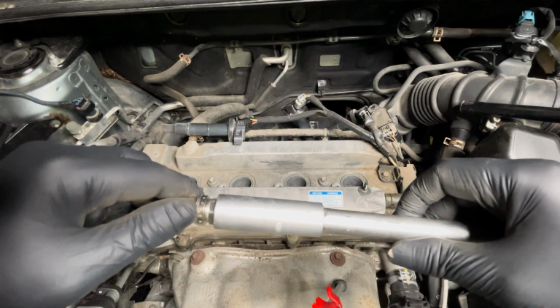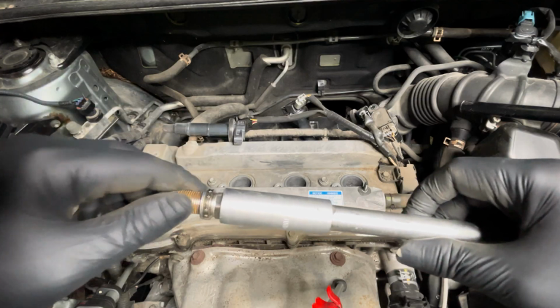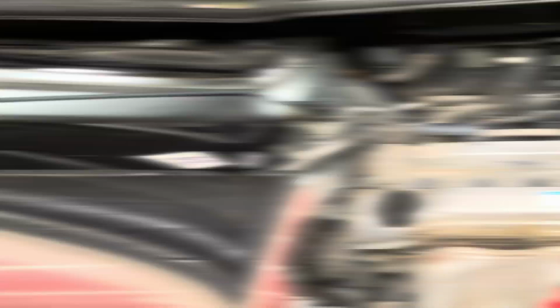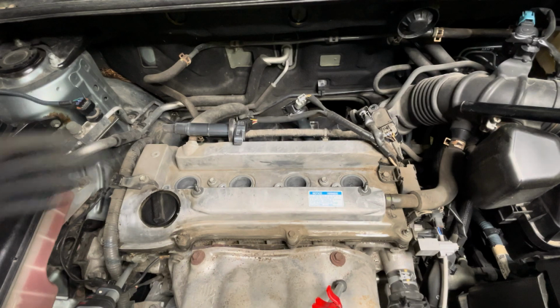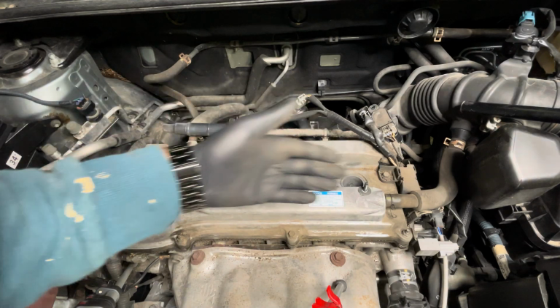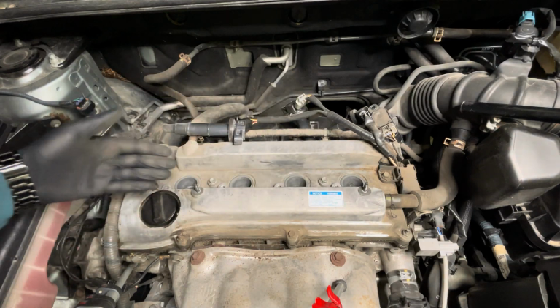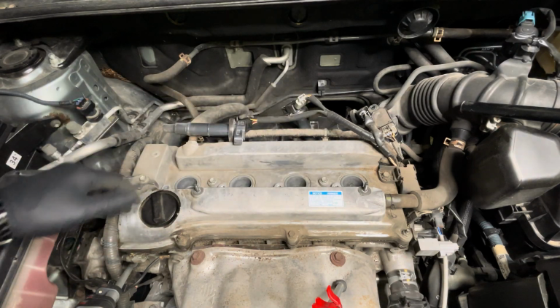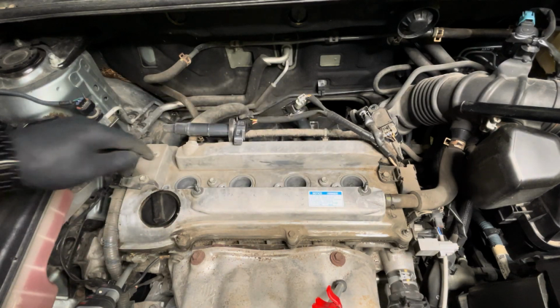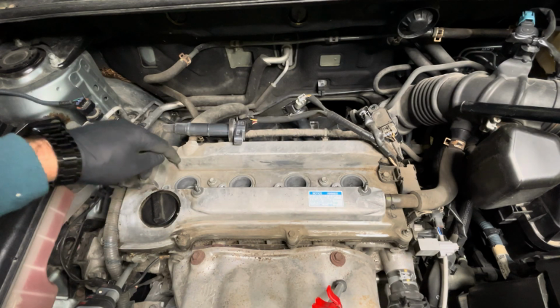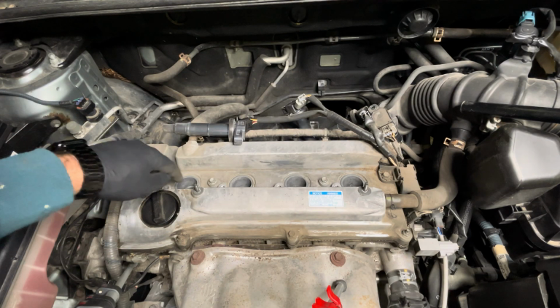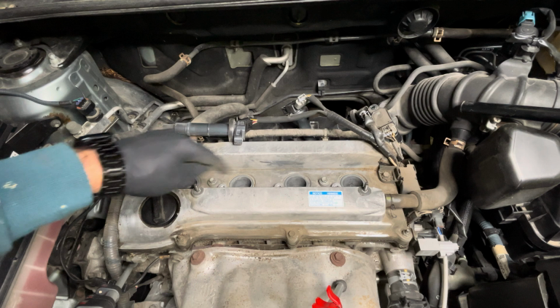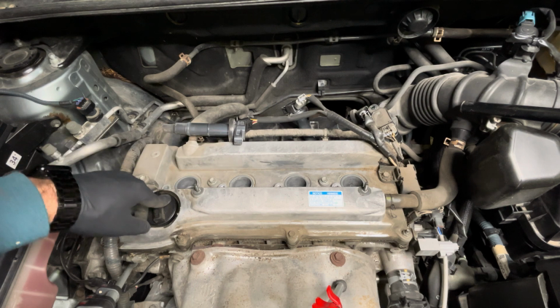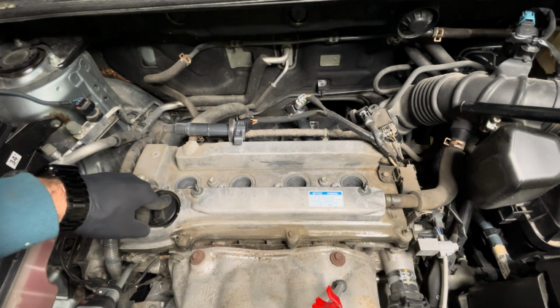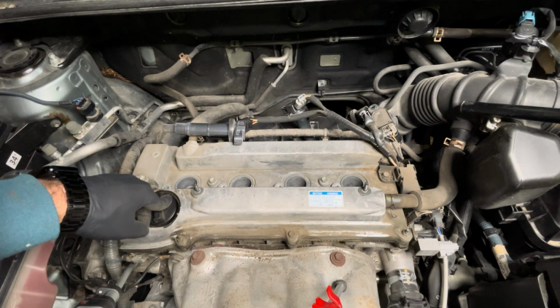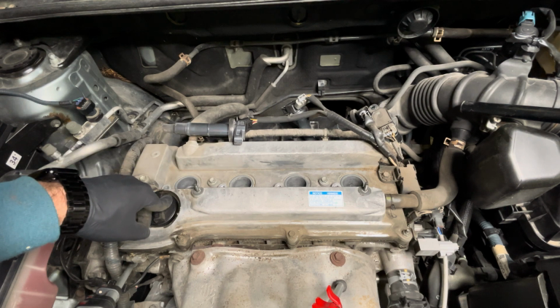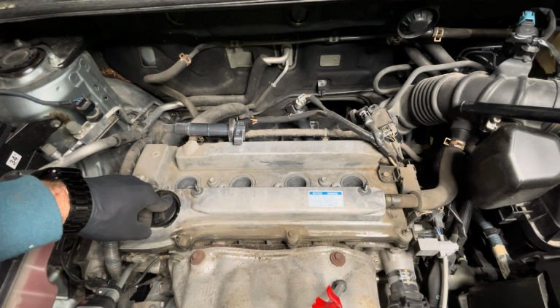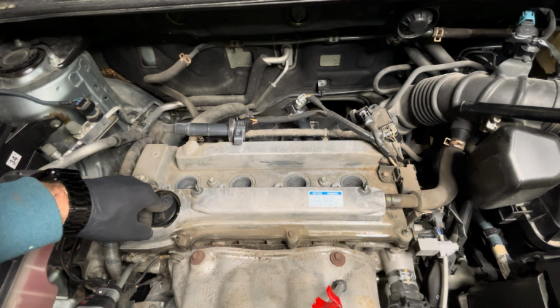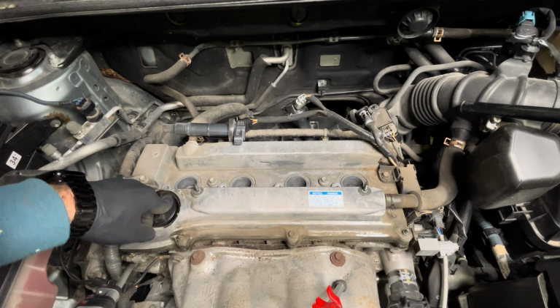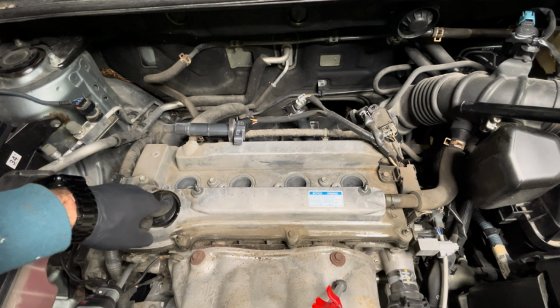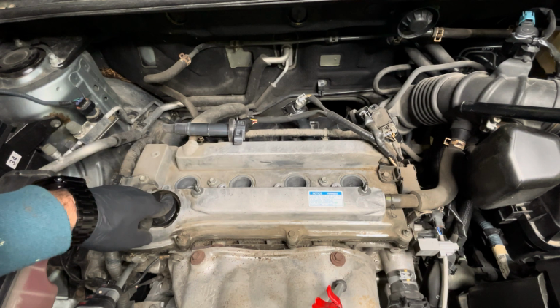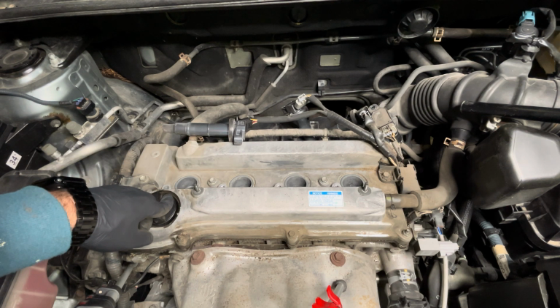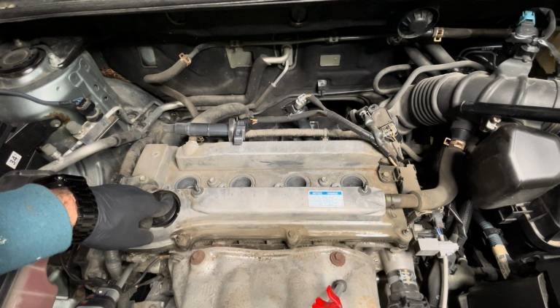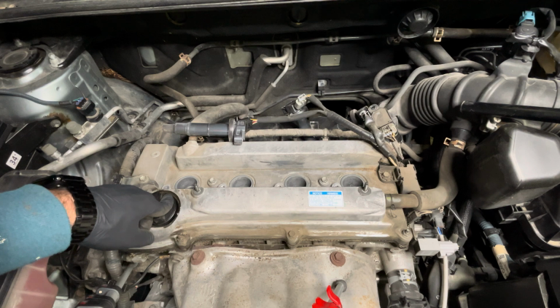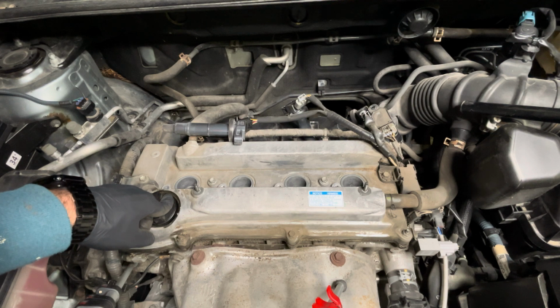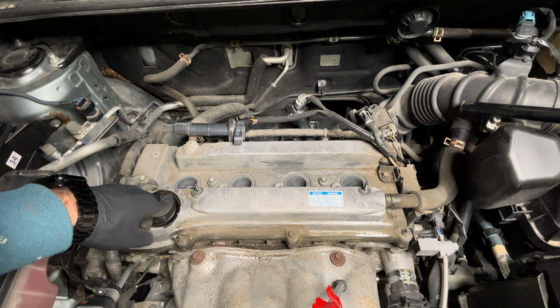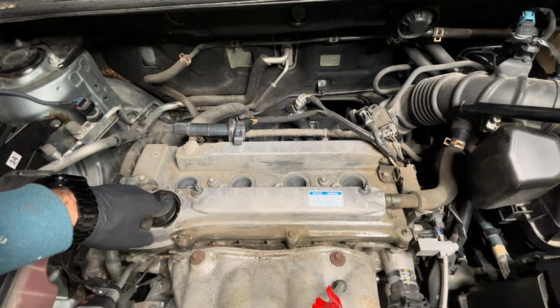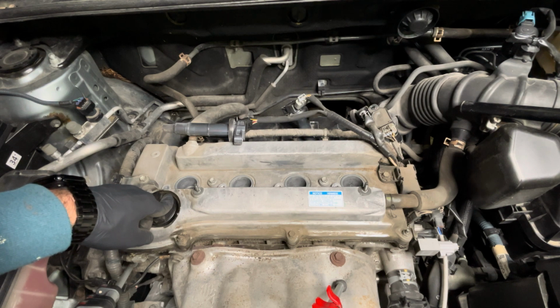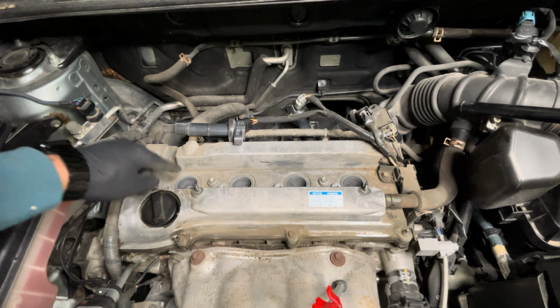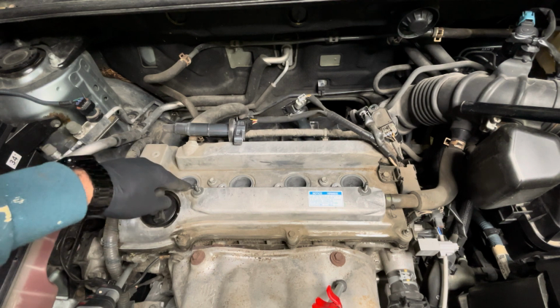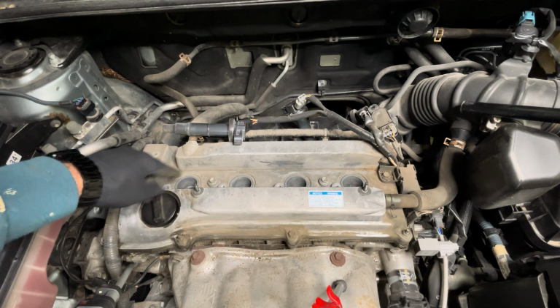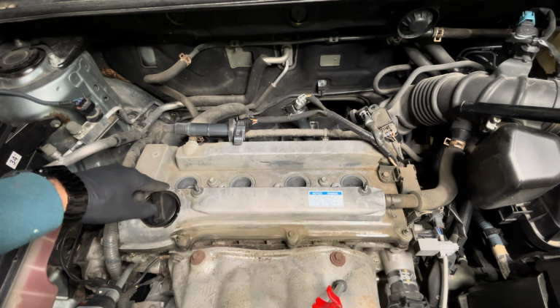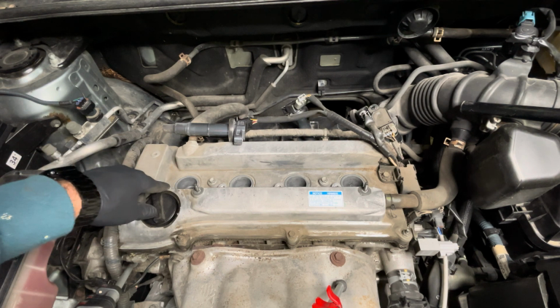Now that all of the spark plugs are hand-tightened and sitting on top of each cylinder, you need to find out what the torque specification is for your particular car.